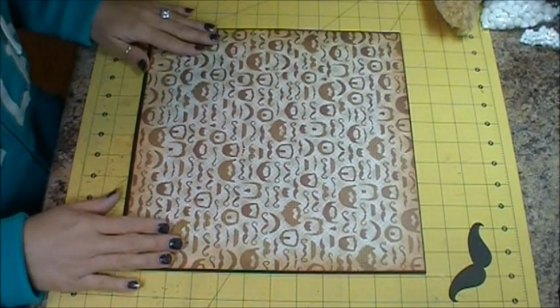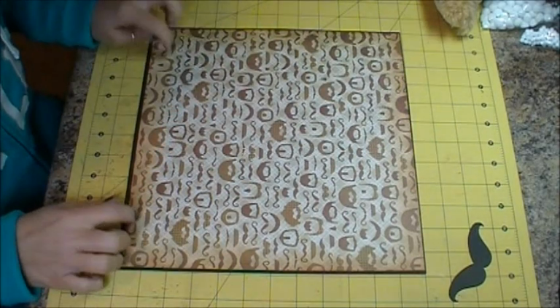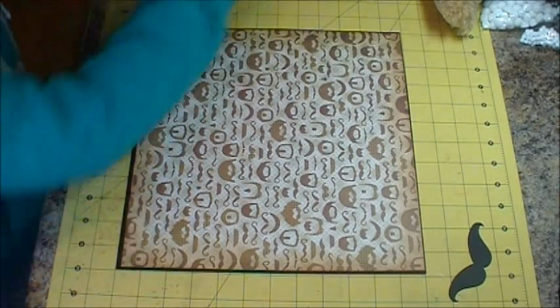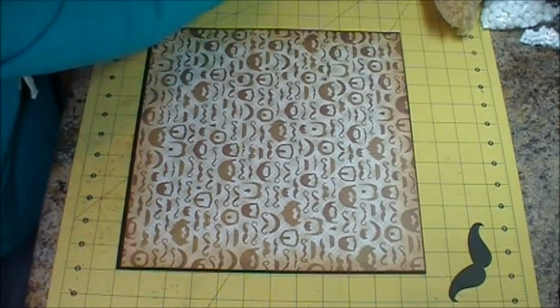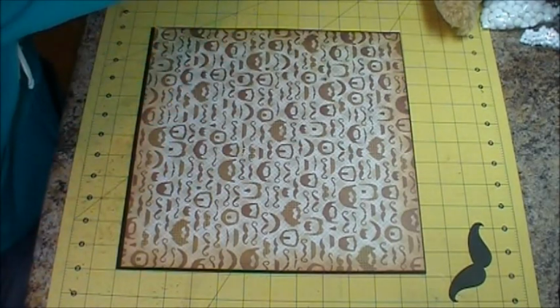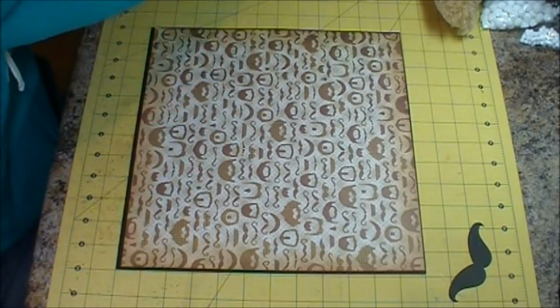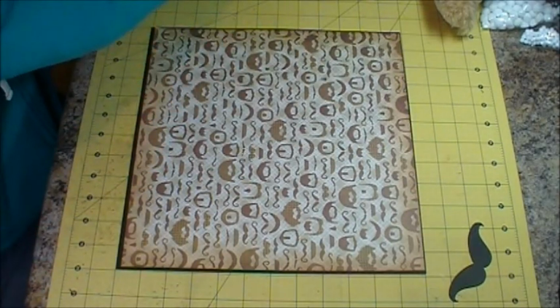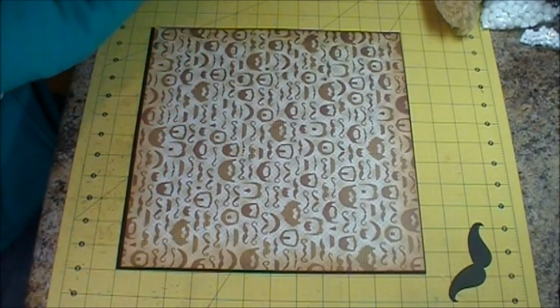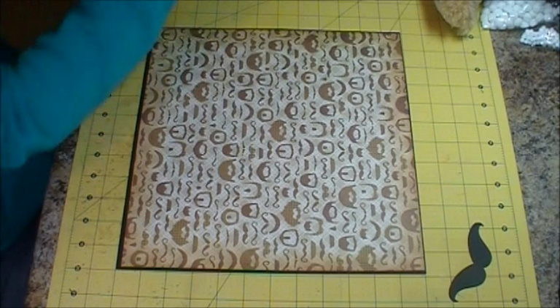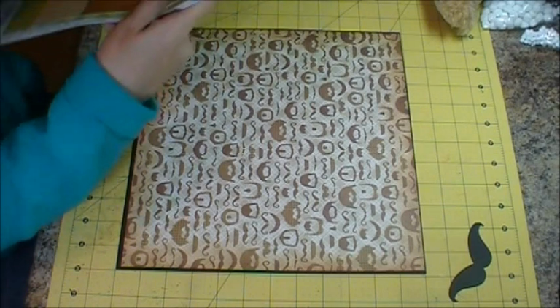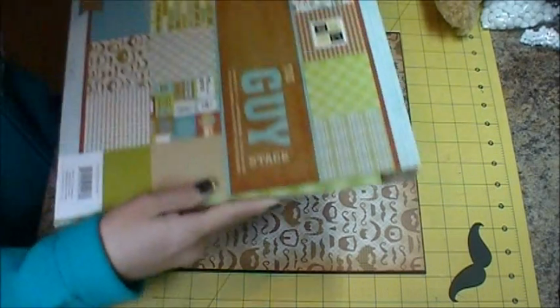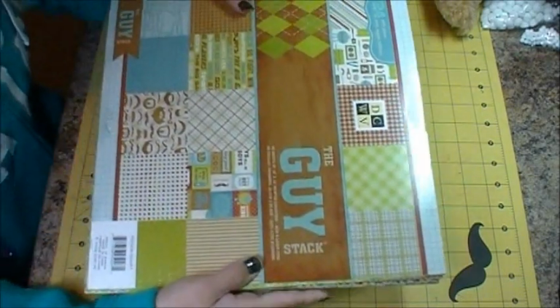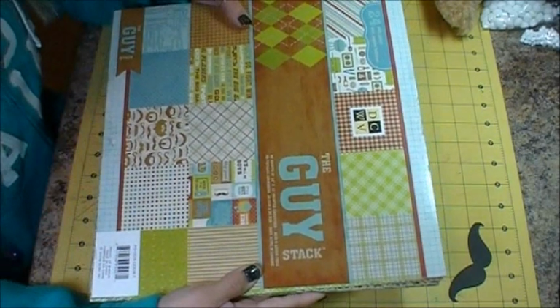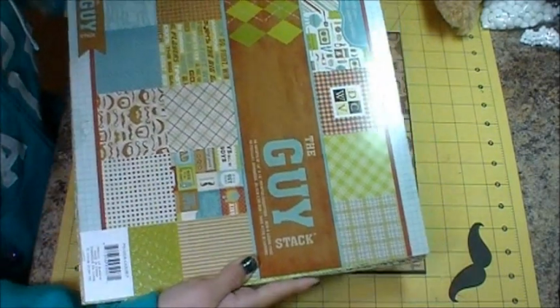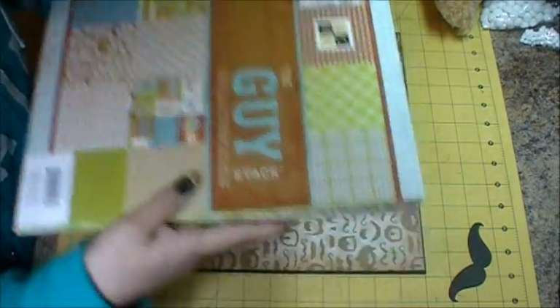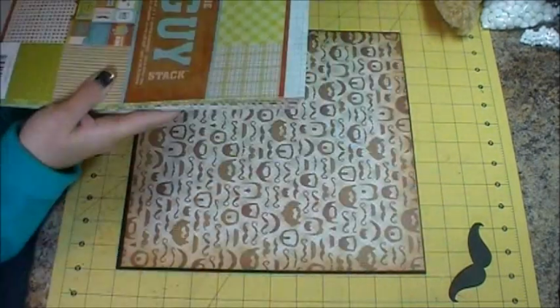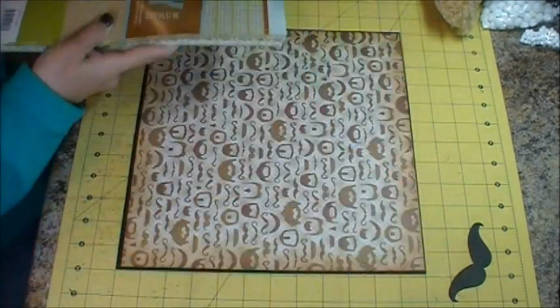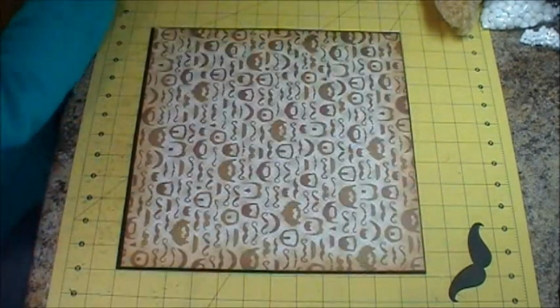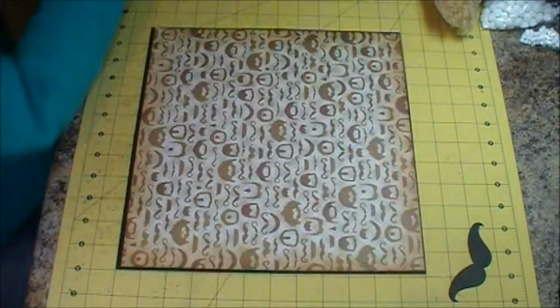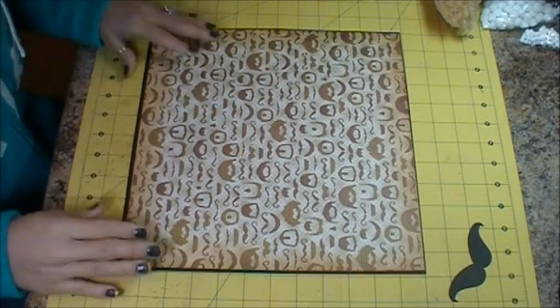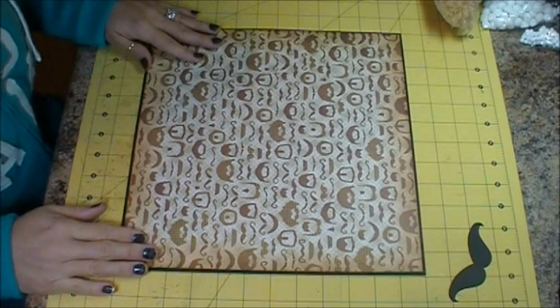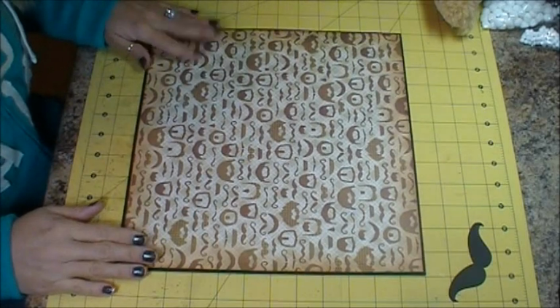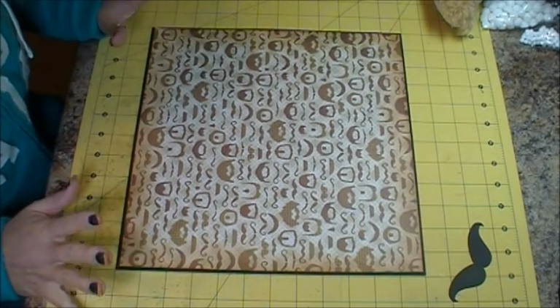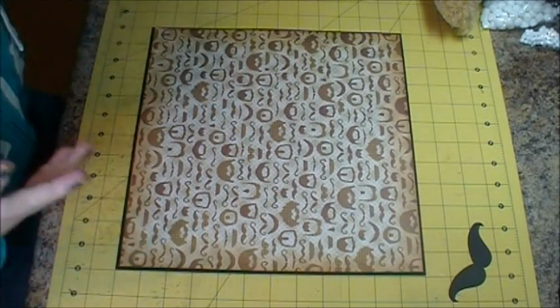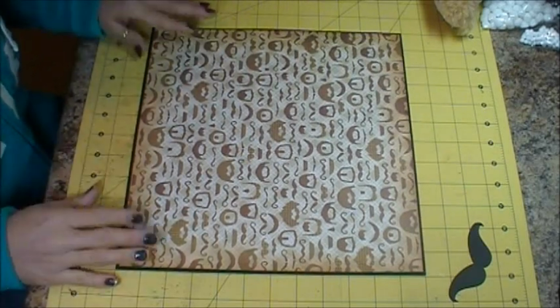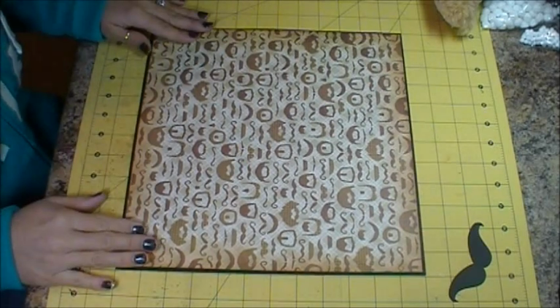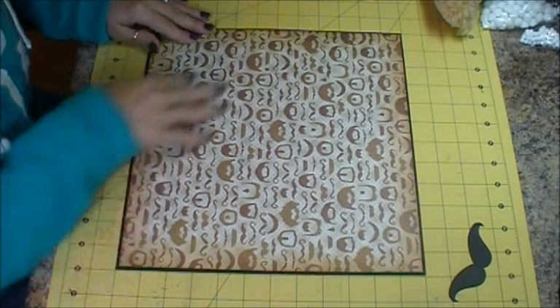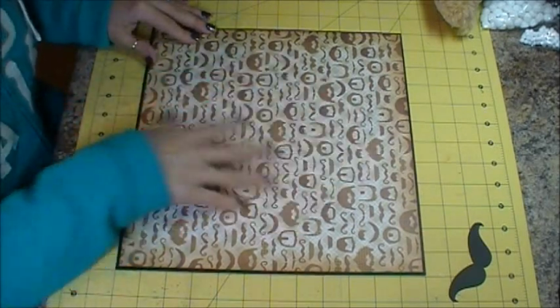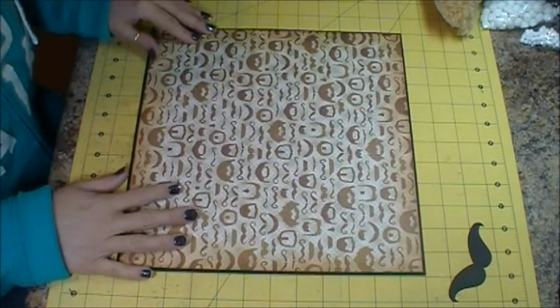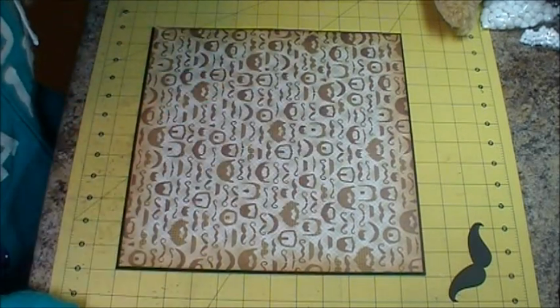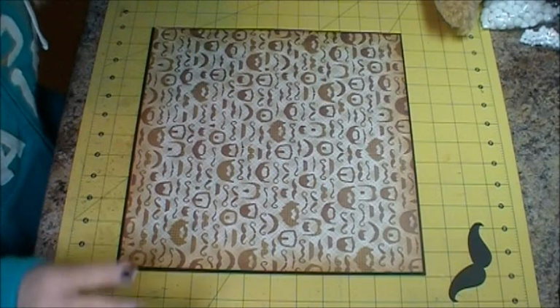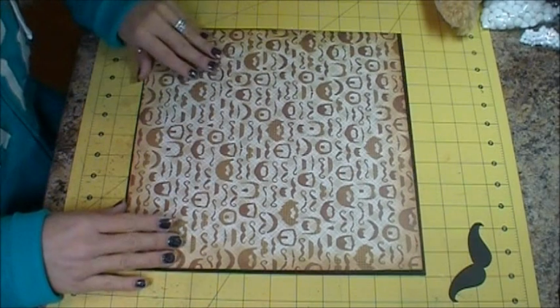What I'm doing is I'm using the Guy Stack by Die Cuts with a View. So these are the papers I'm using today and I'm just kind of matting it with some black to bring out the mustaches.